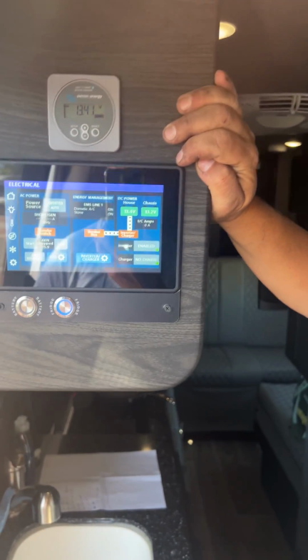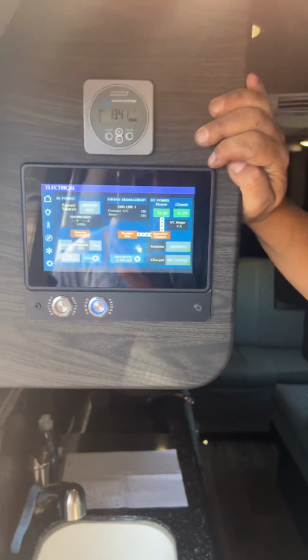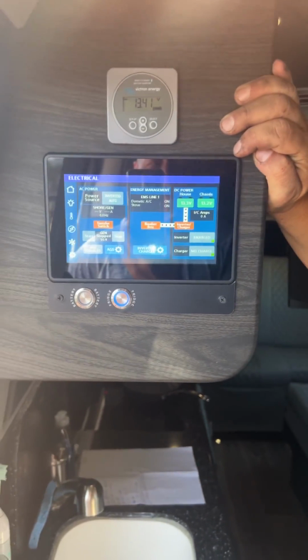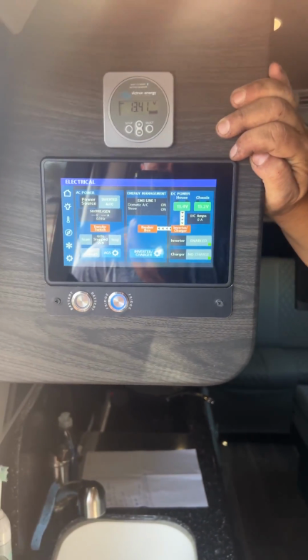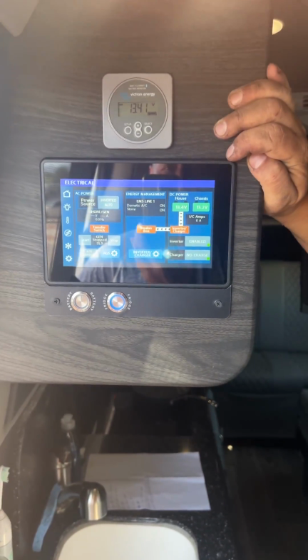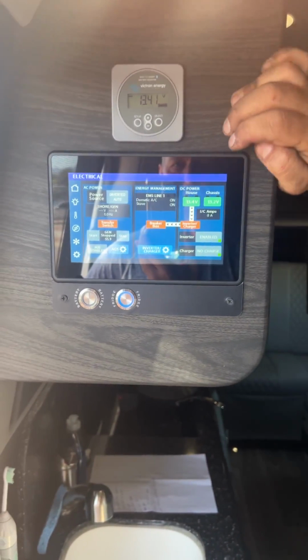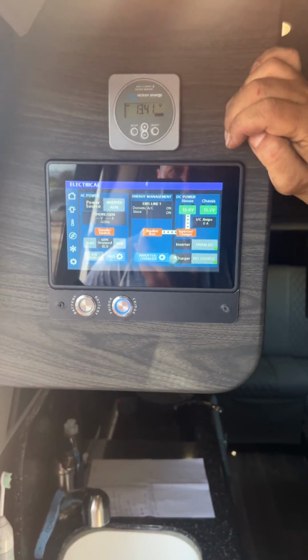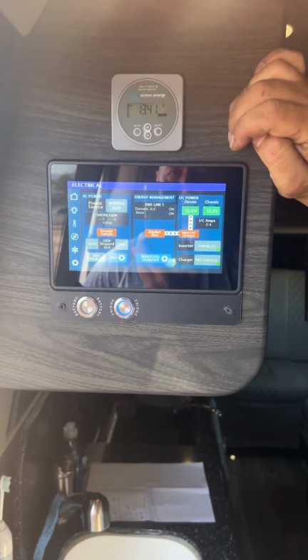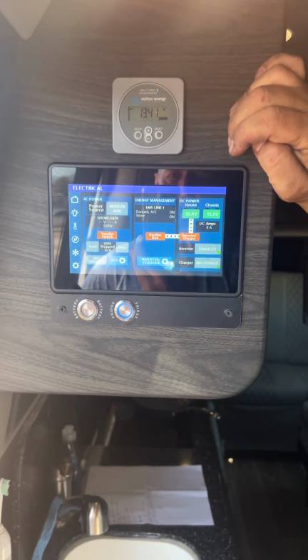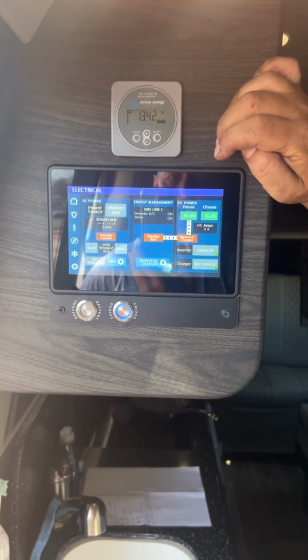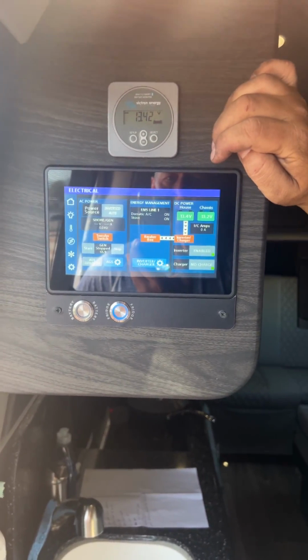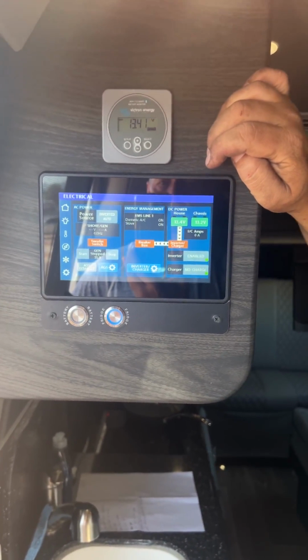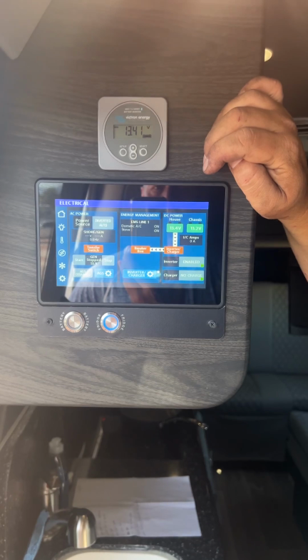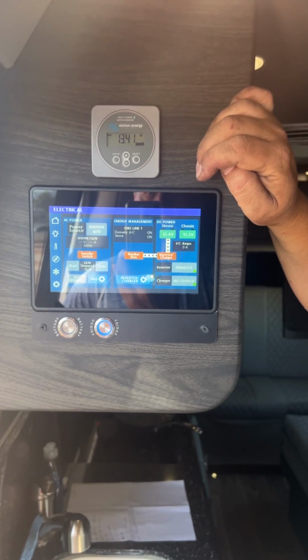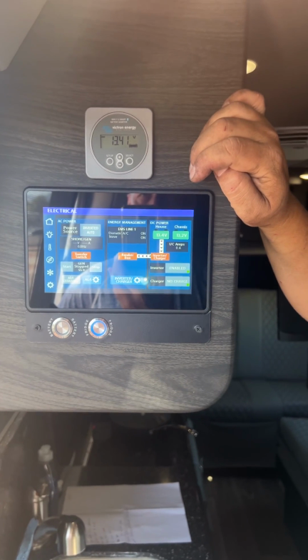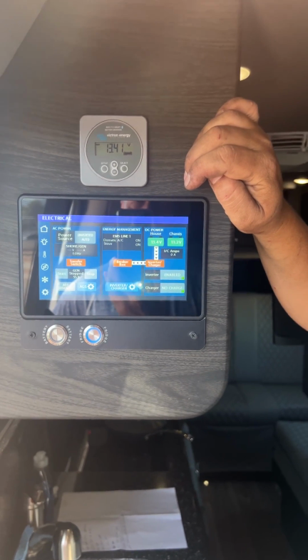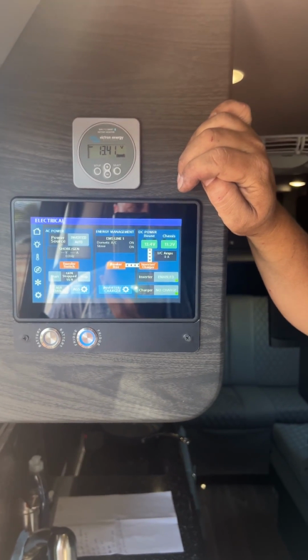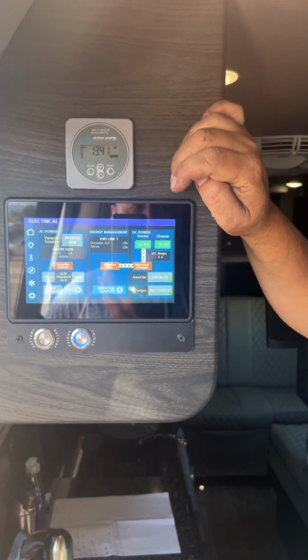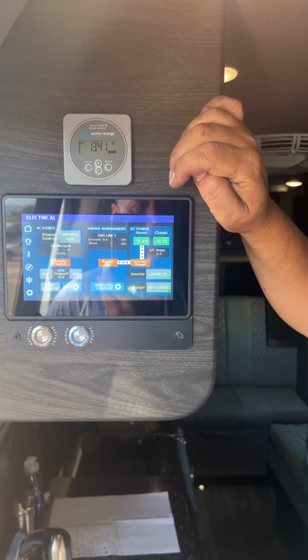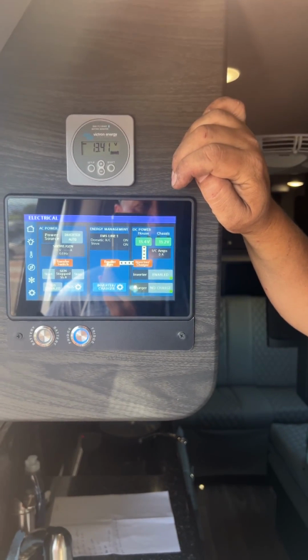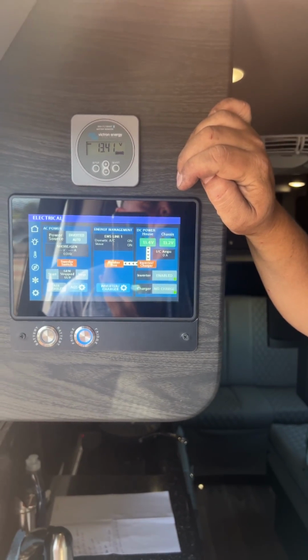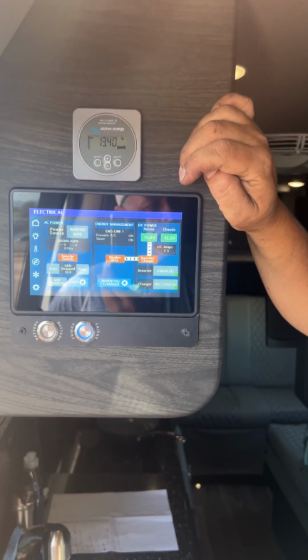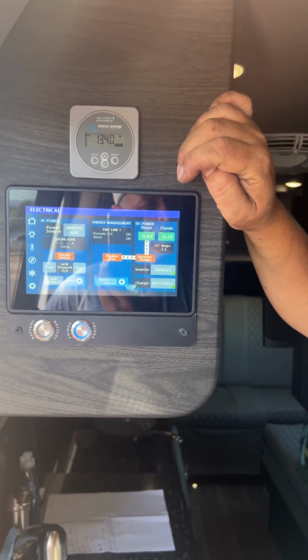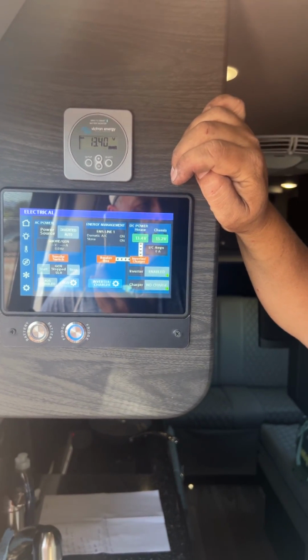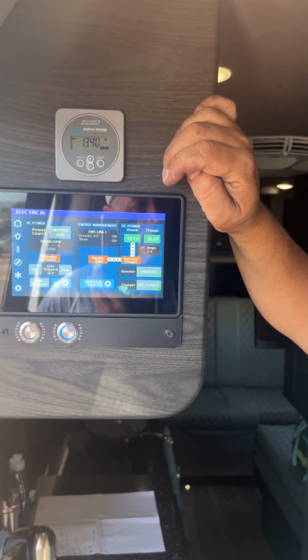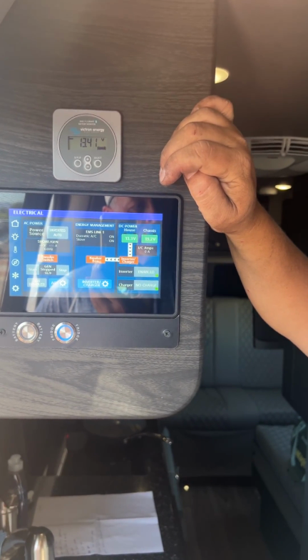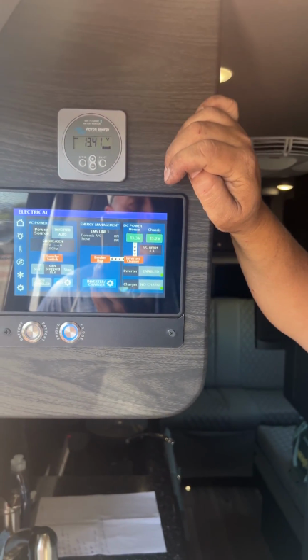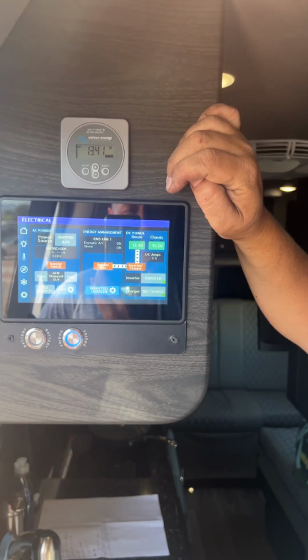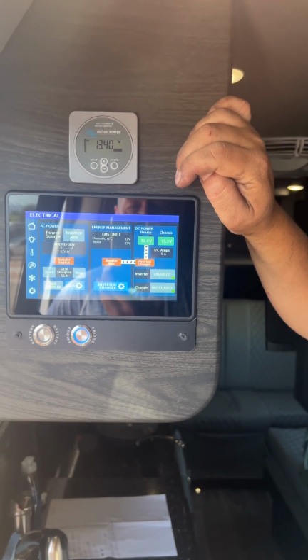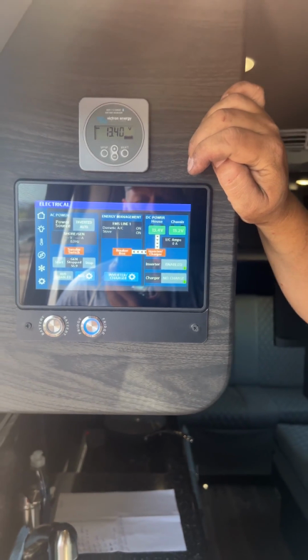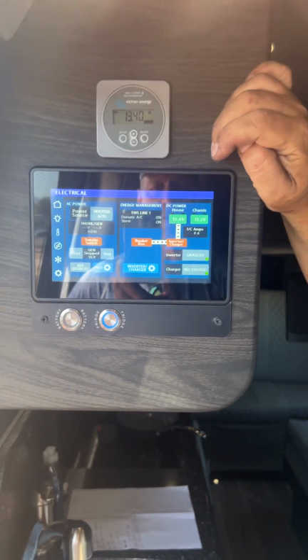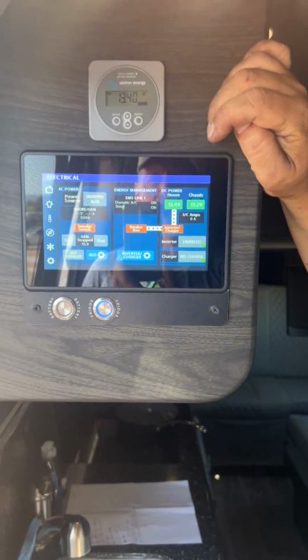This video is from Eric Hoops on the full shutdown of your coach. There's a special way to do it so you don't lose your firmware and your inverter.